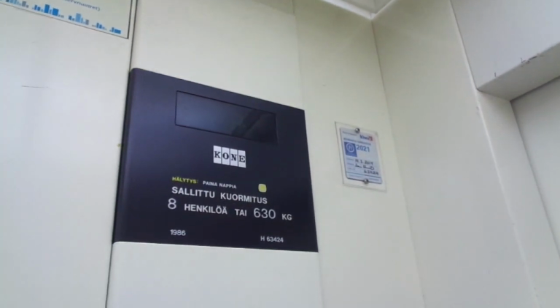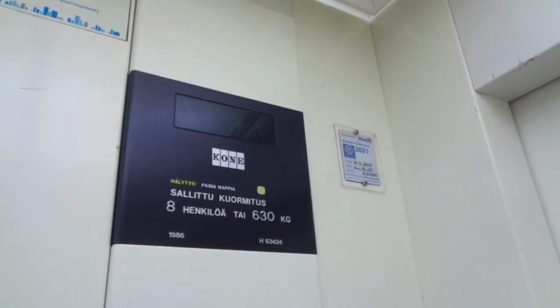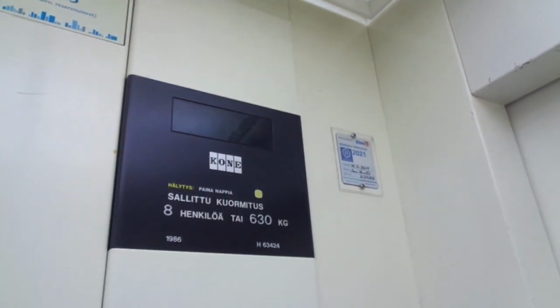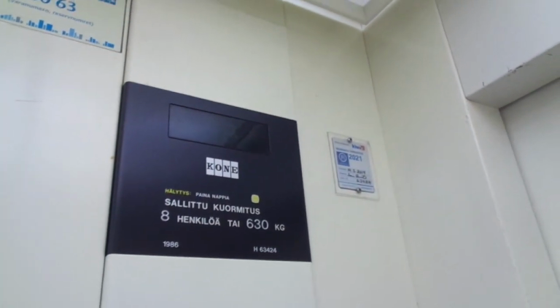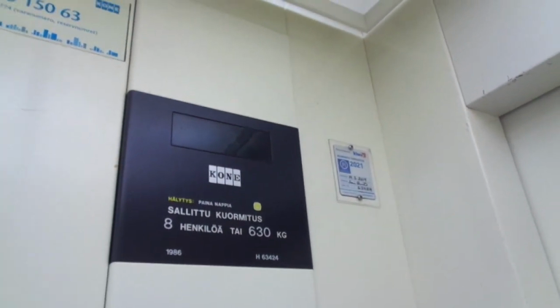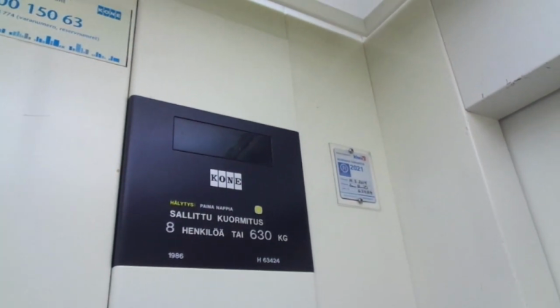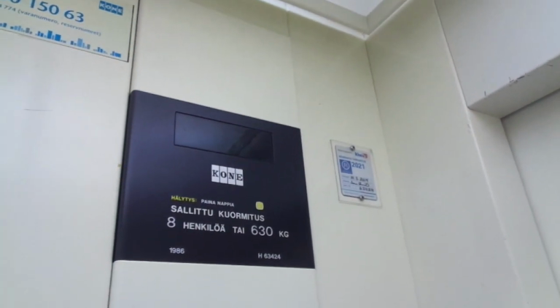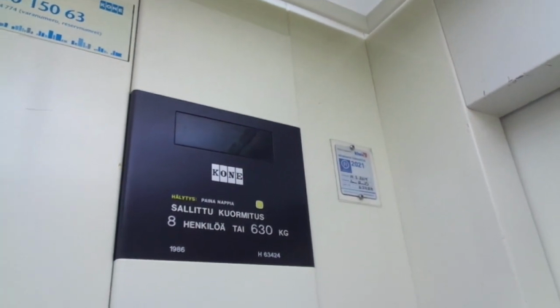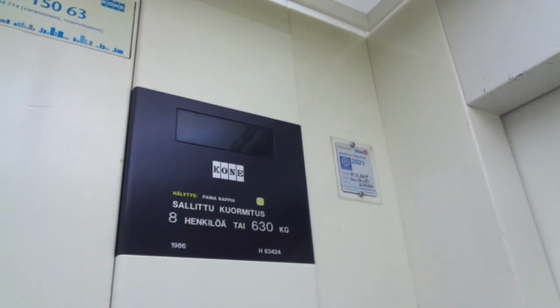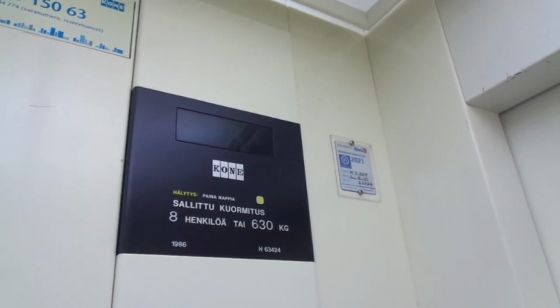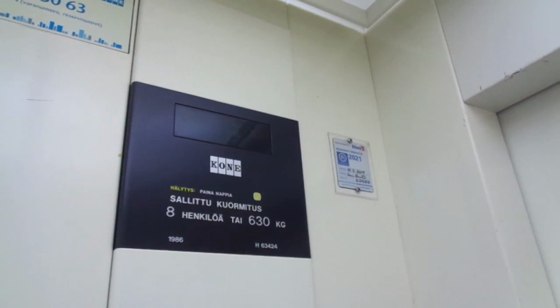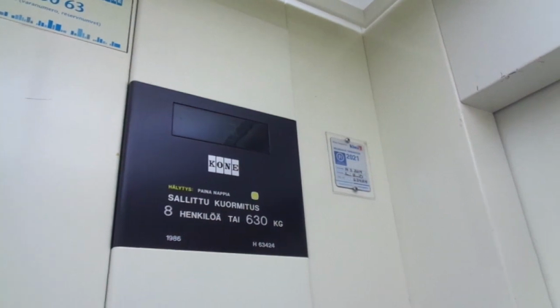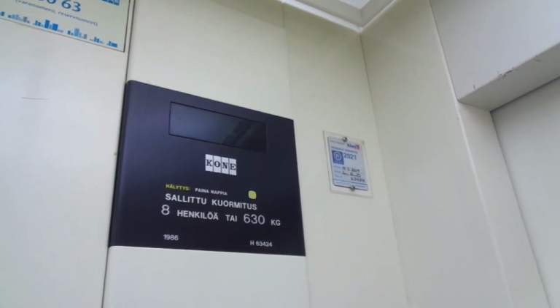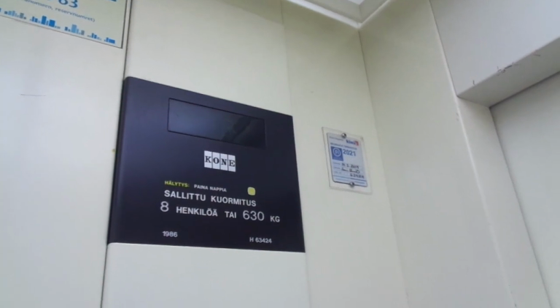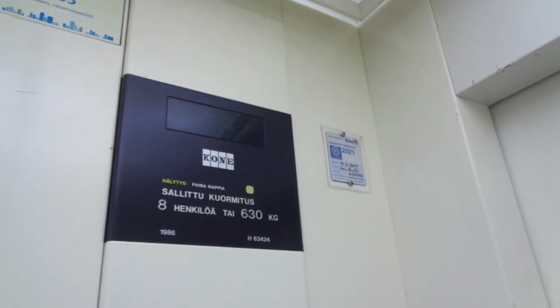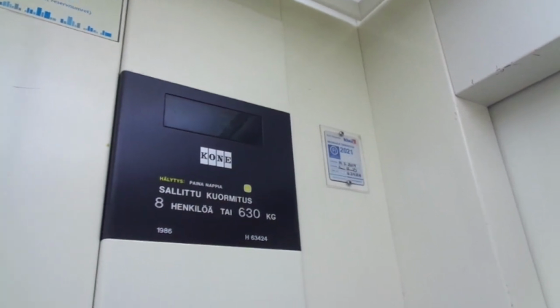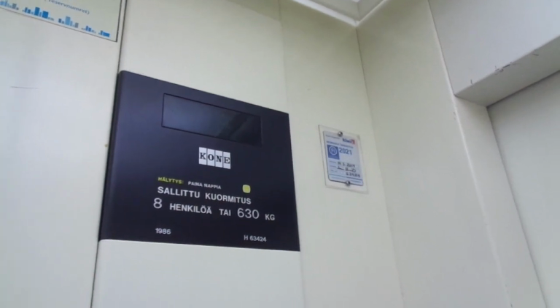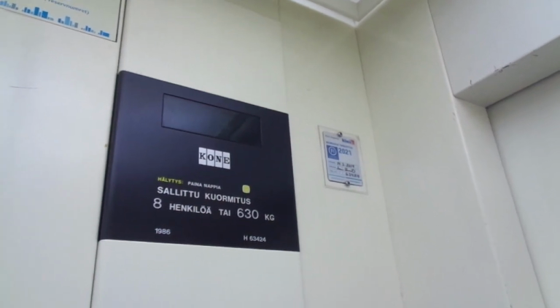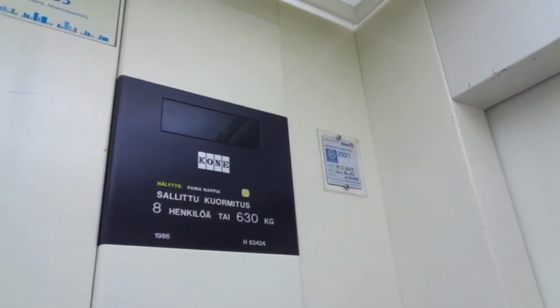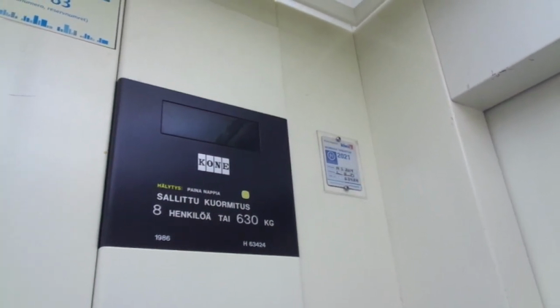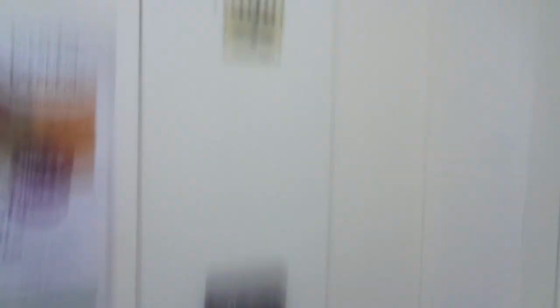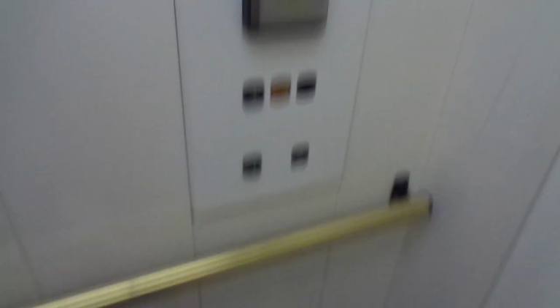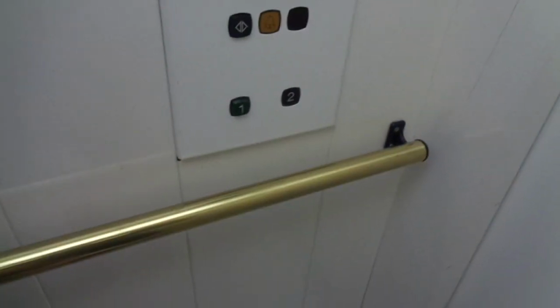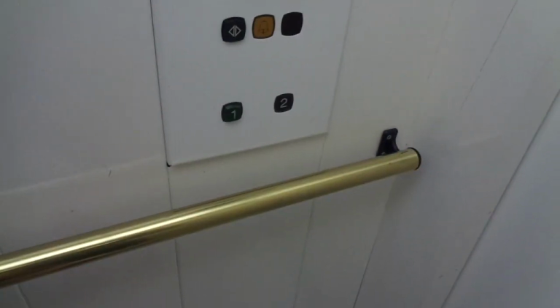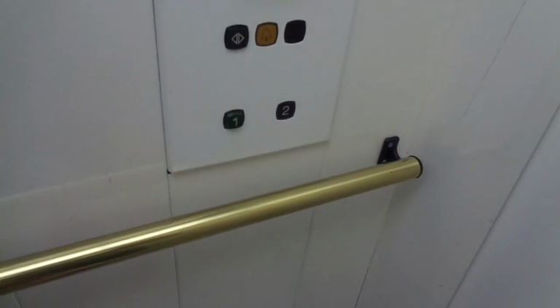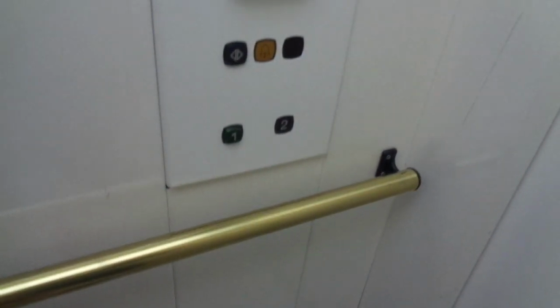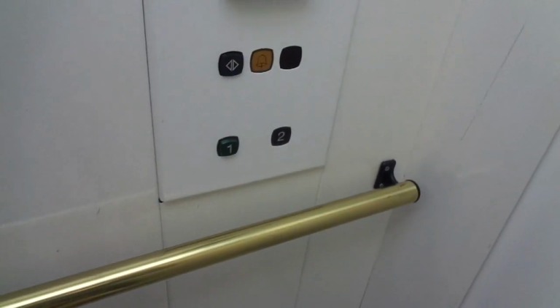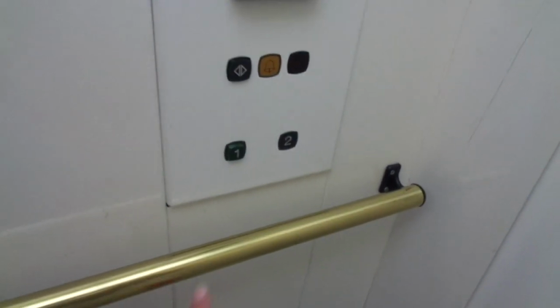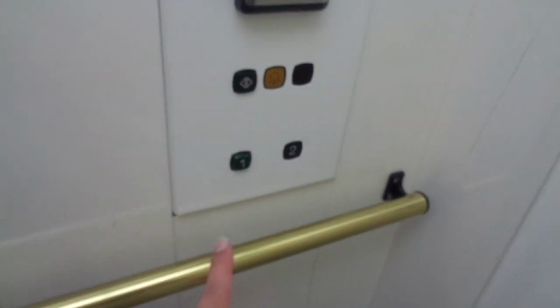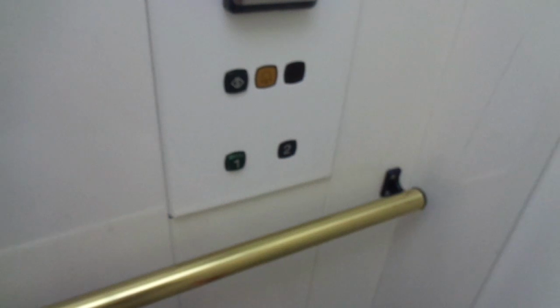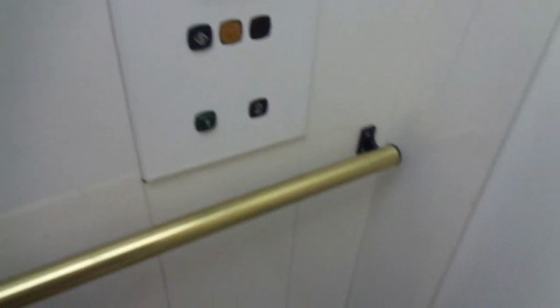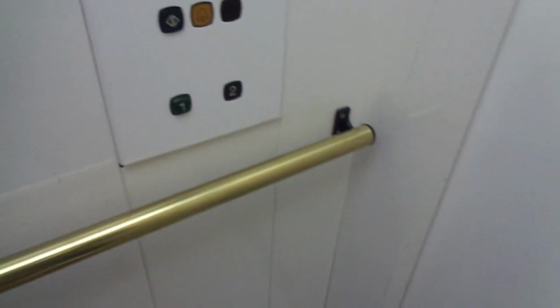I think this is roped hydraulic. It has a big motor on it. The light goes out pretty quickly.